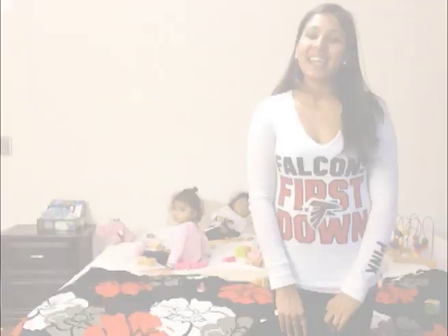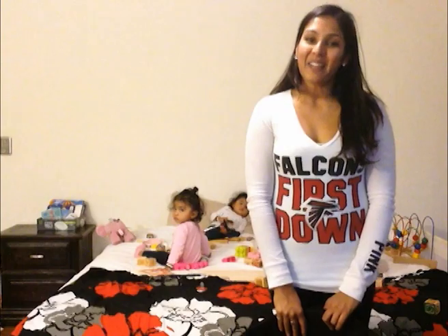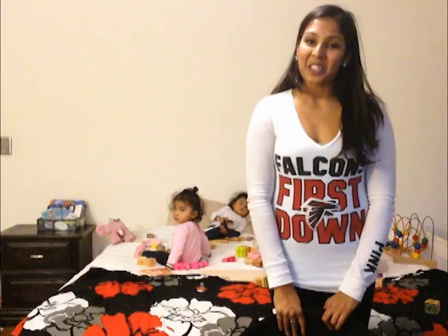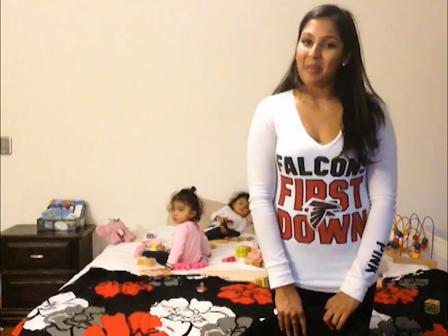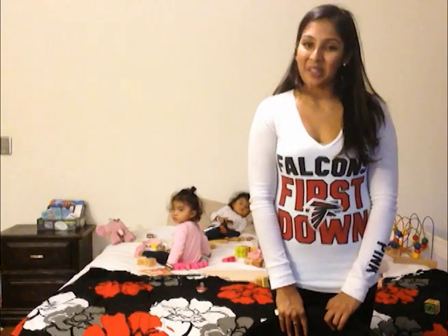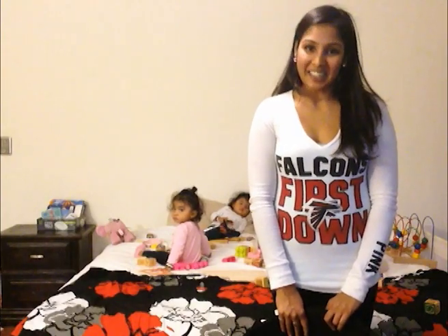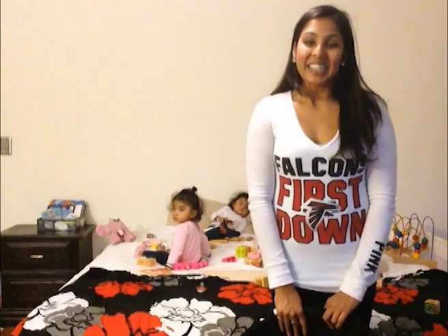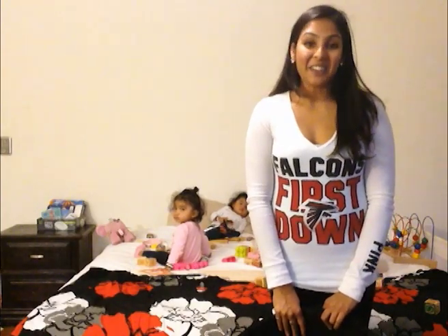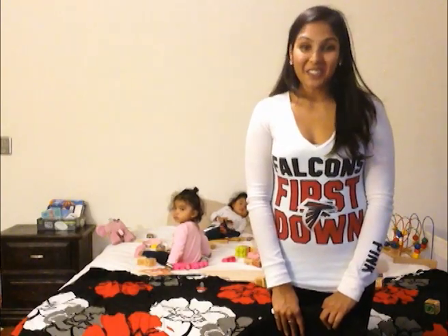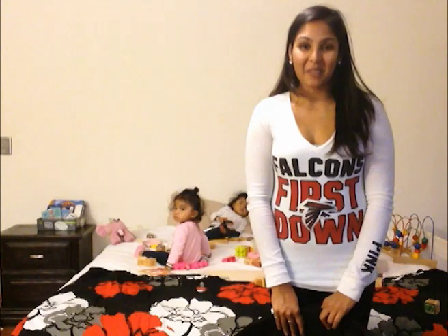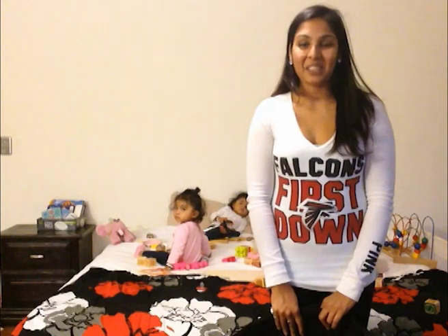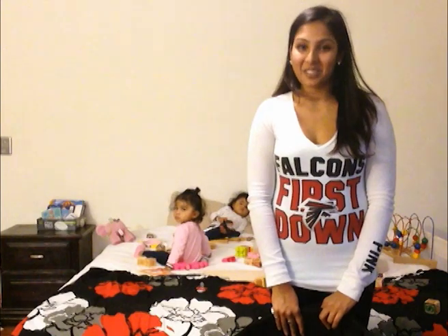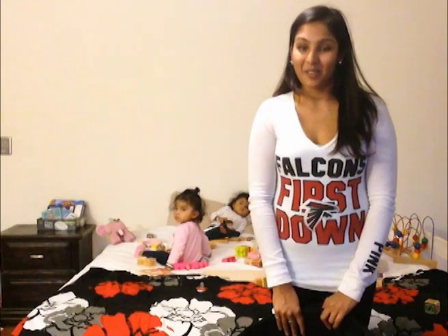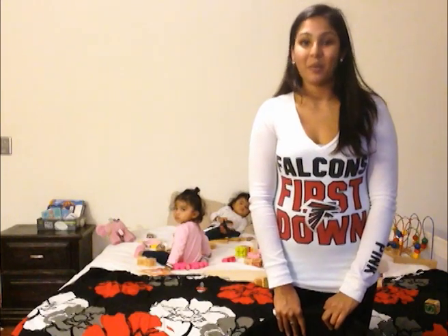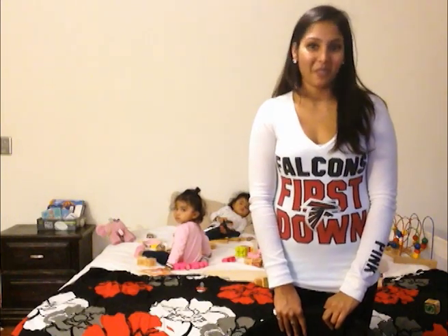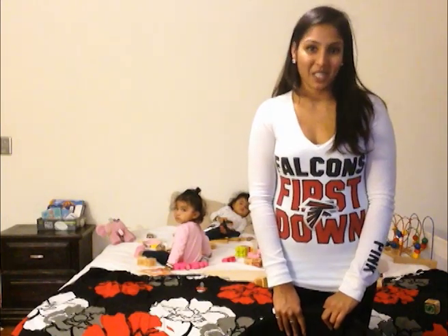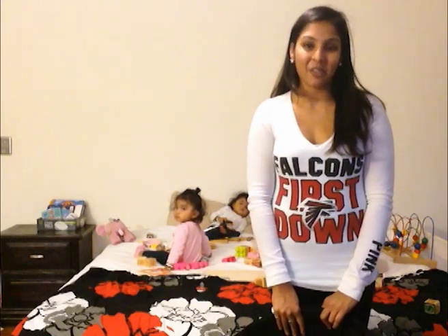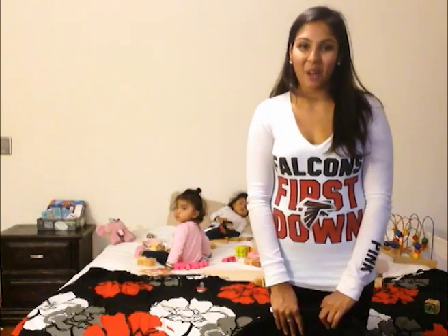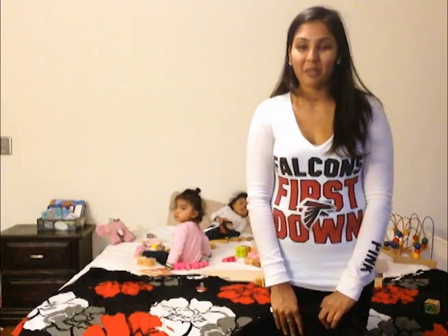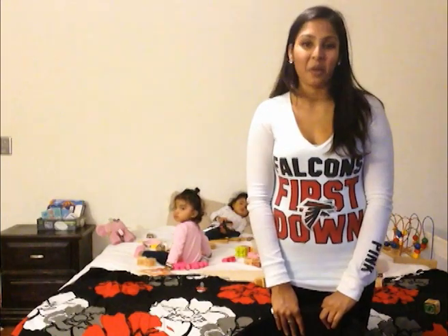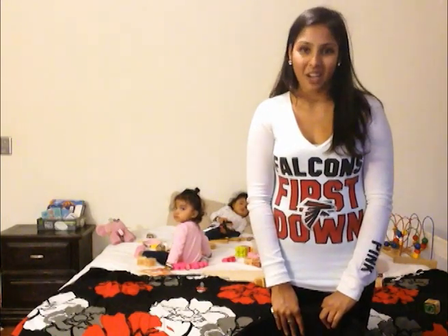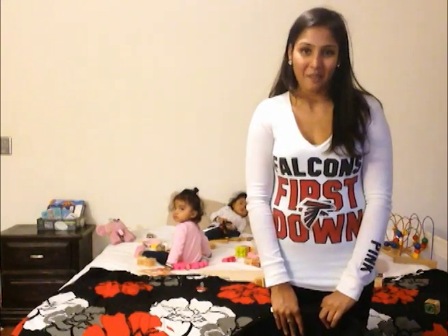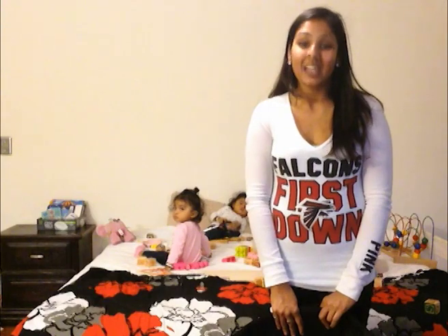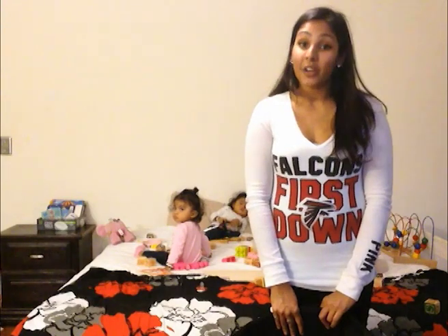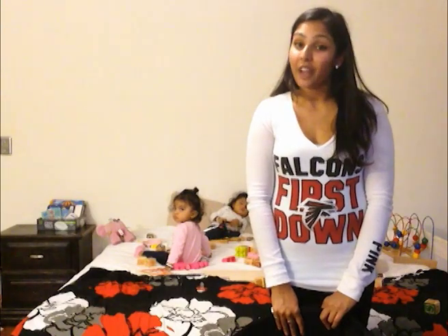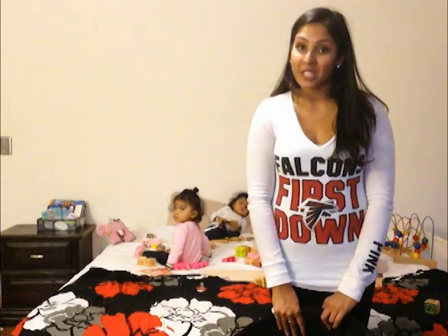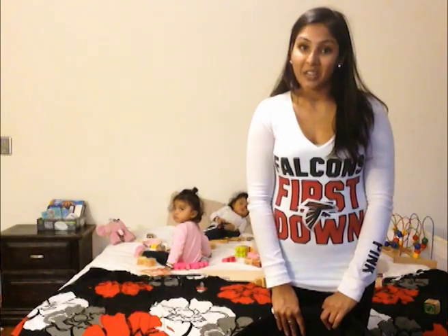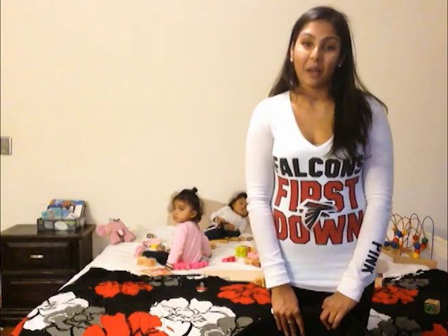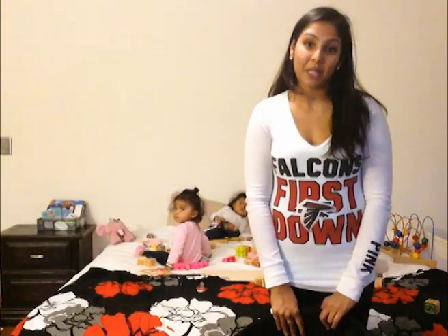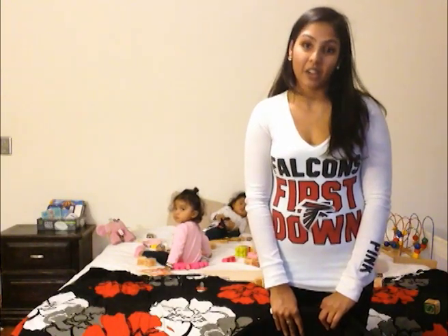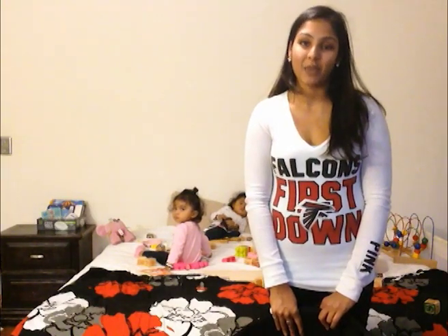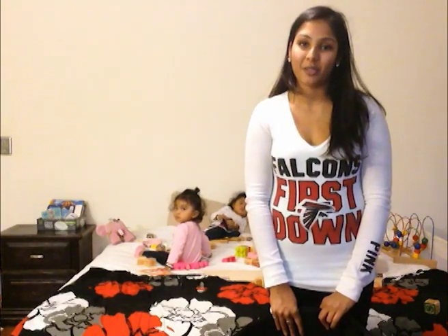Hi everybody, TwinMommy101 here. This is the very first video that marks the official launch of our baby wearing review section over on the blog TwinMommy101.com. There you can find more details about wraps and carriers as well as reviews.